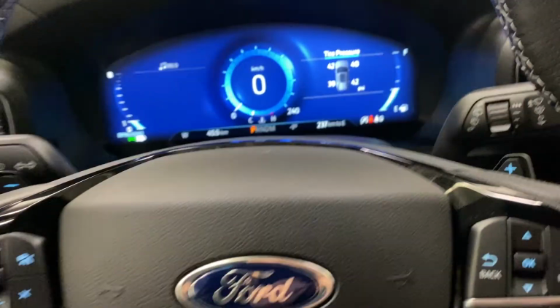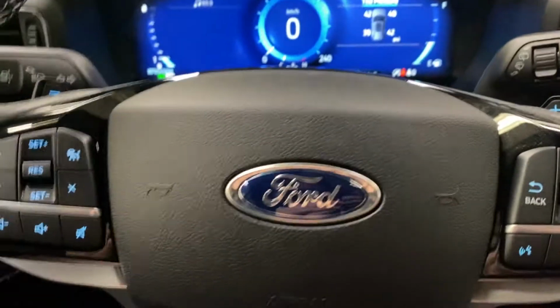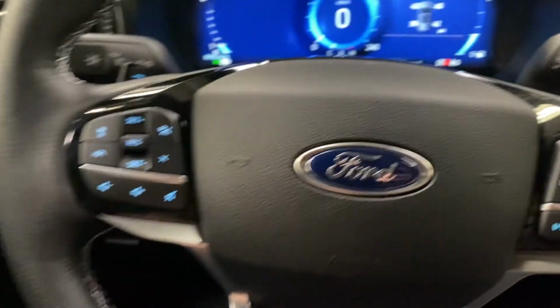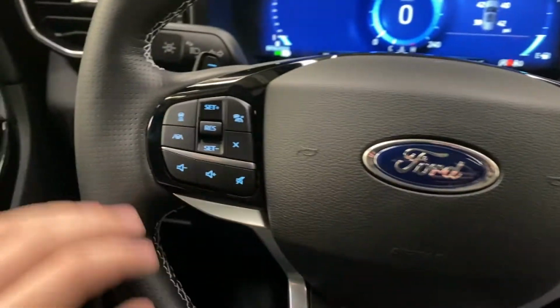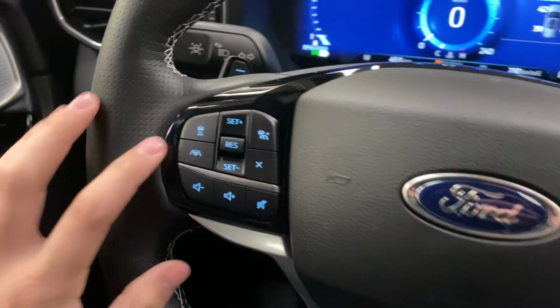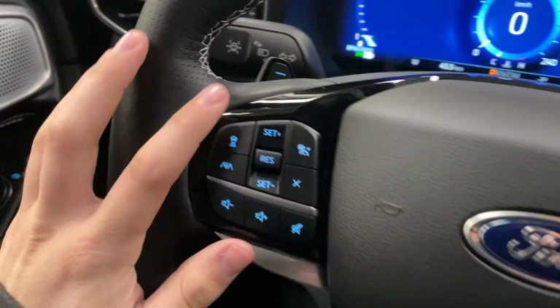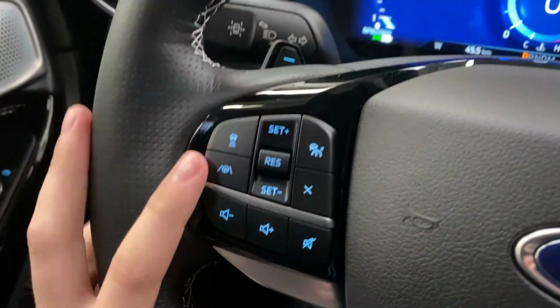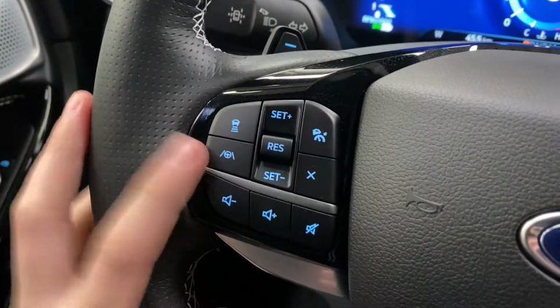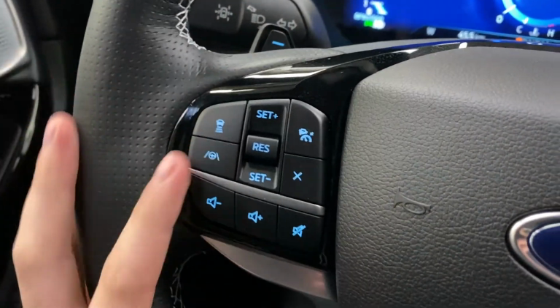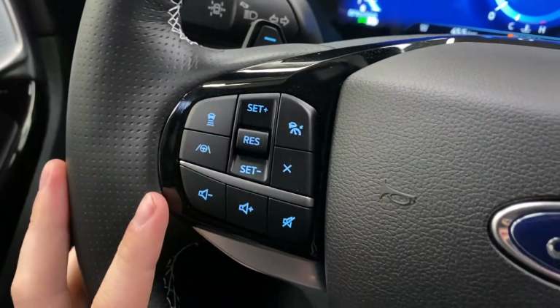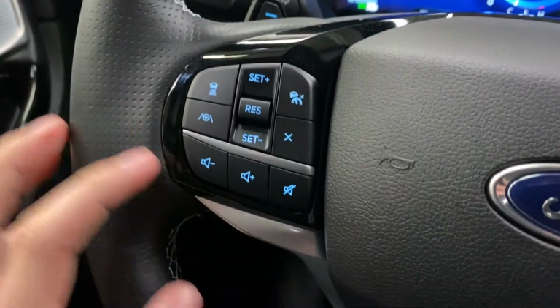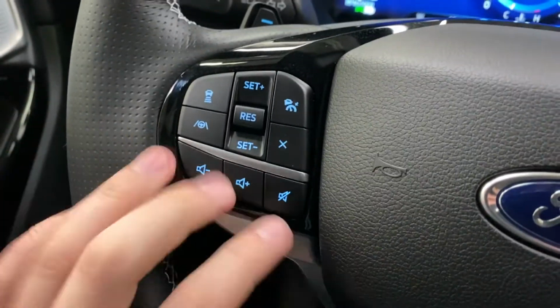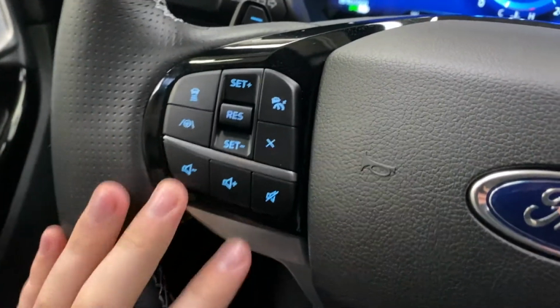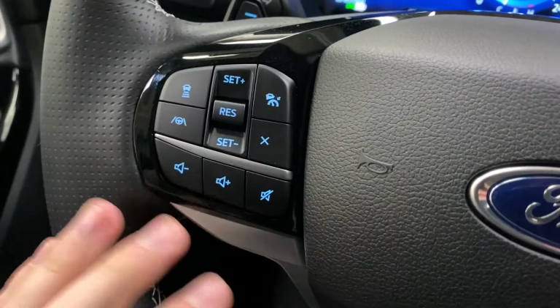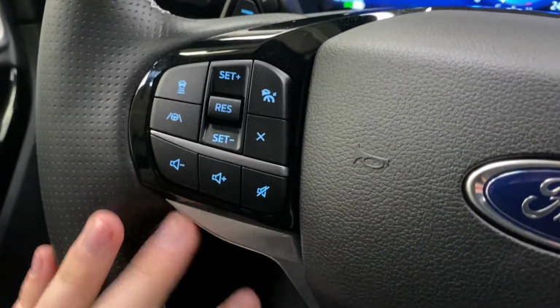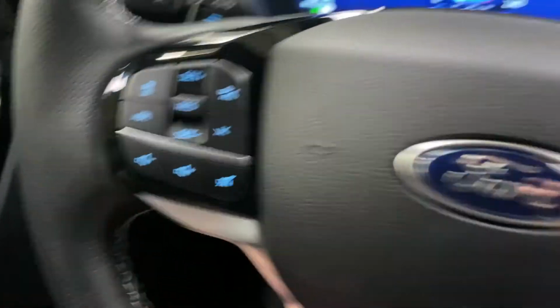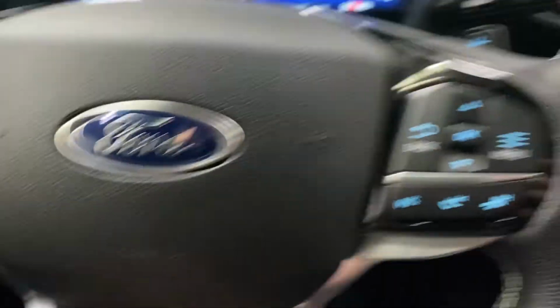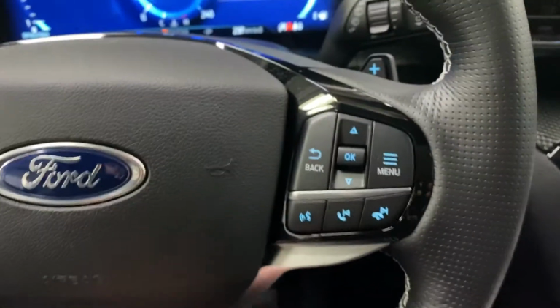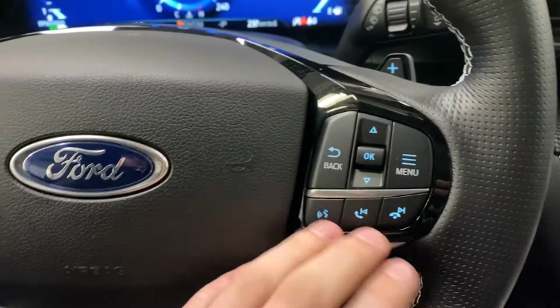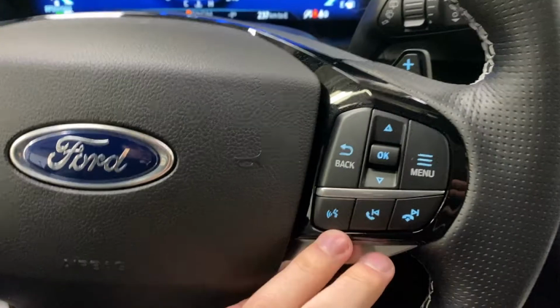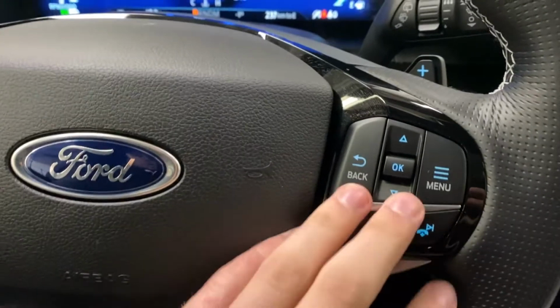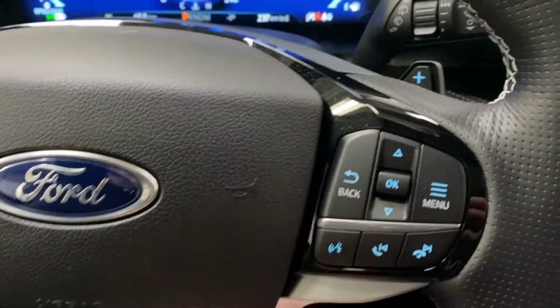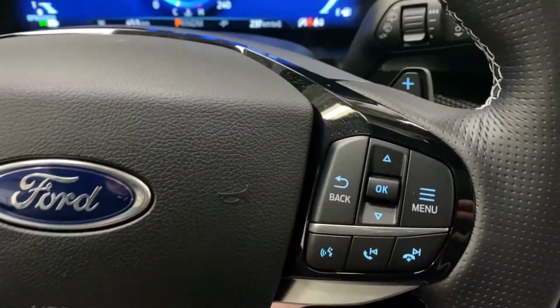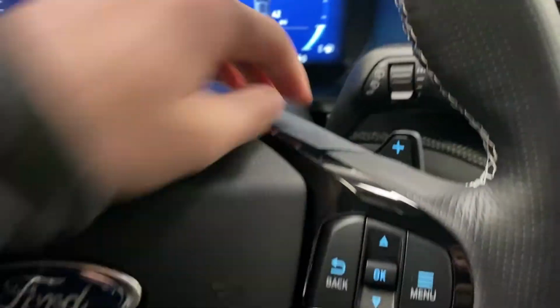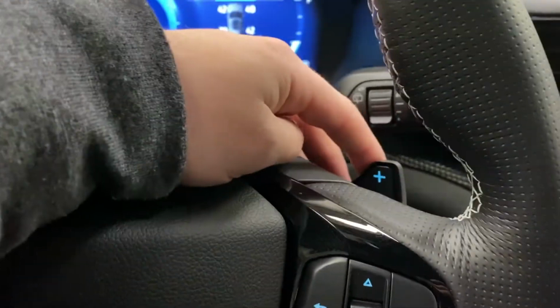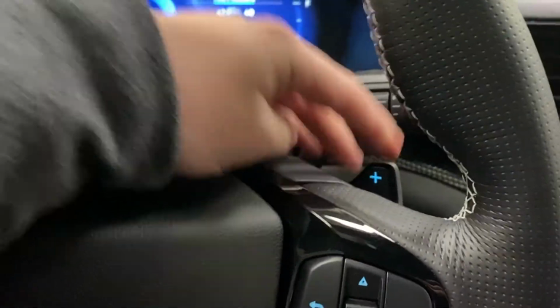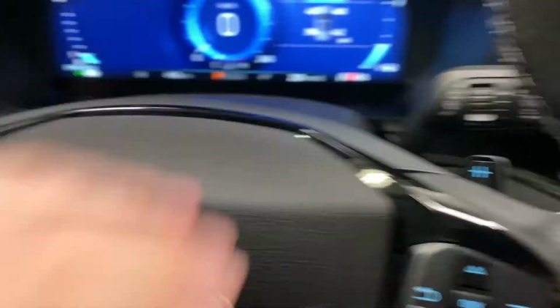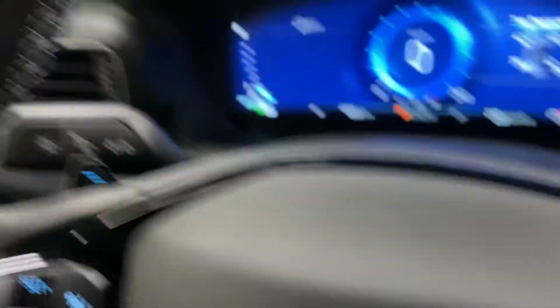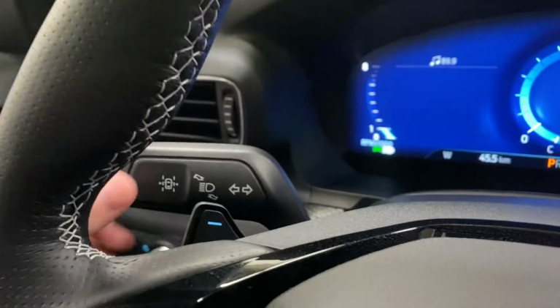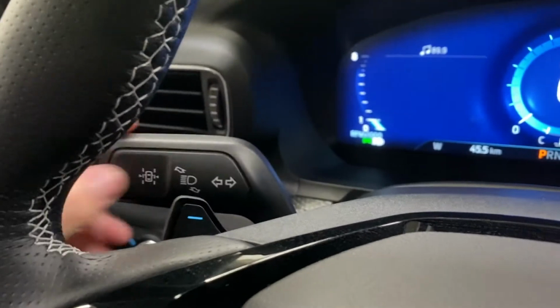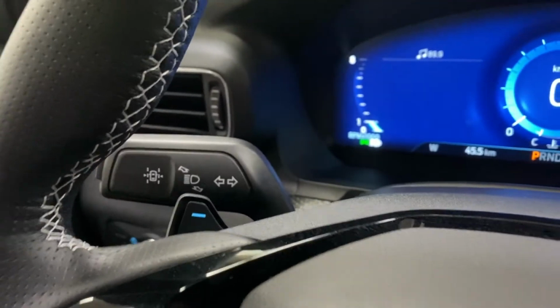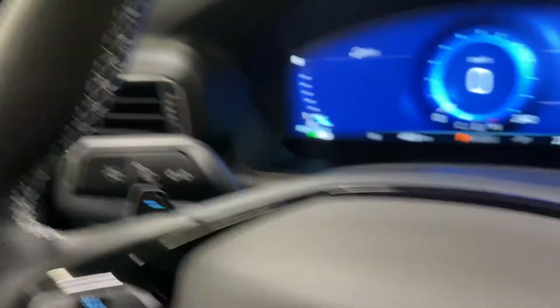Moving on to the steering wheel itself, you do have adaptive cruise control, lane keep assist, media controls on the left side, and on the right side is your hands-free and menu controls. Paddle shifters are back there for sport mode, and lane keep assist is in the blinker.